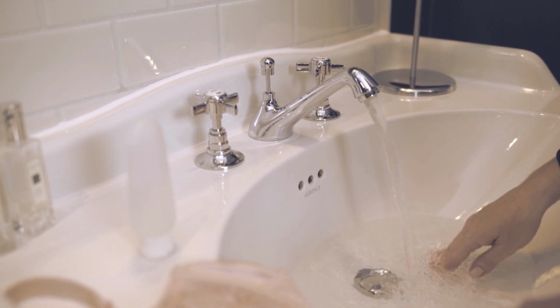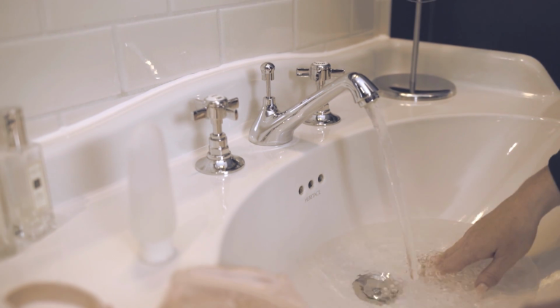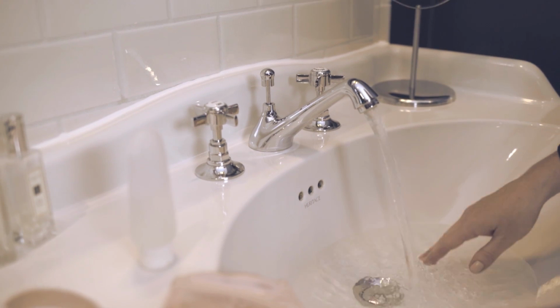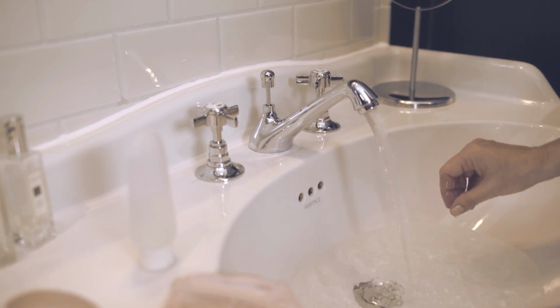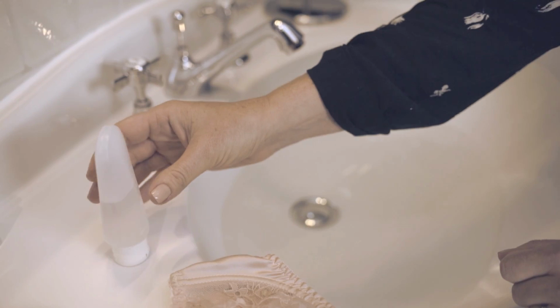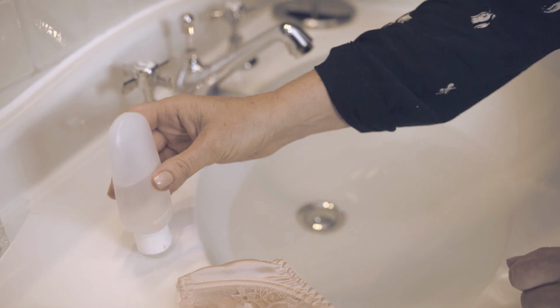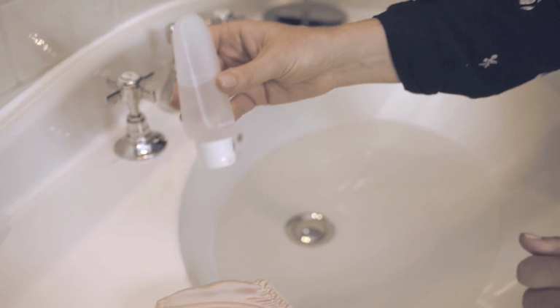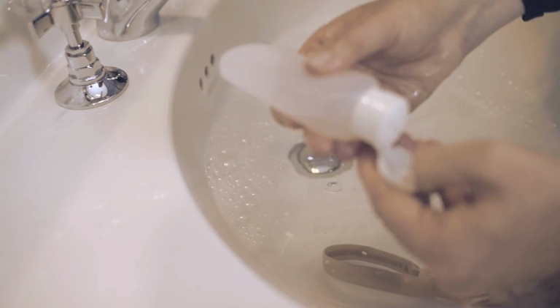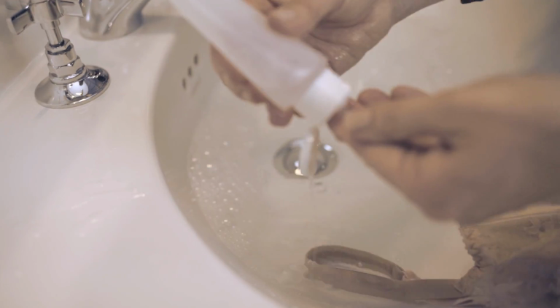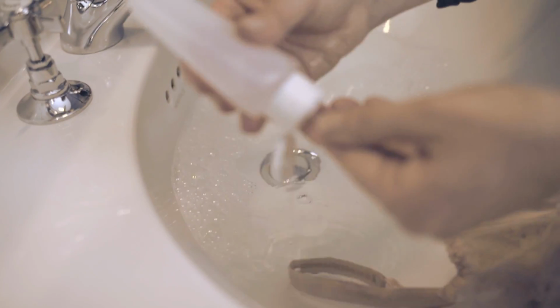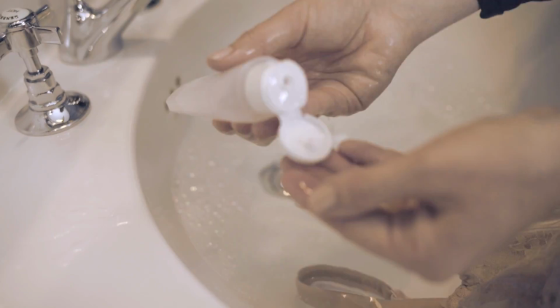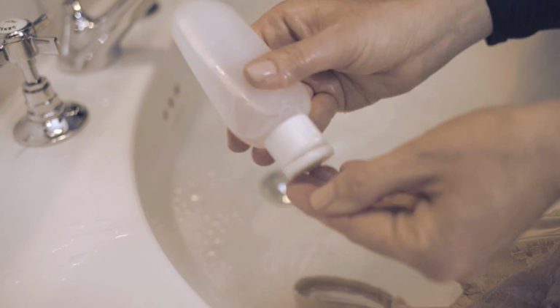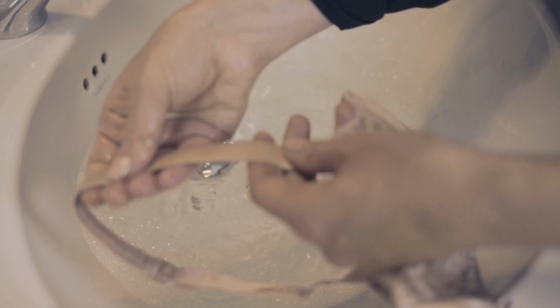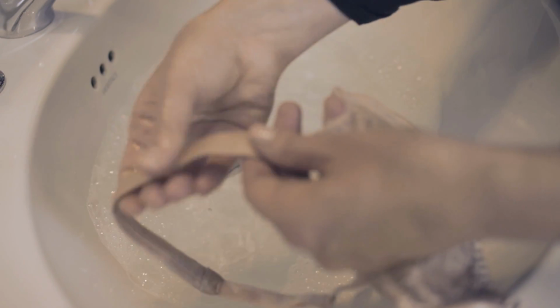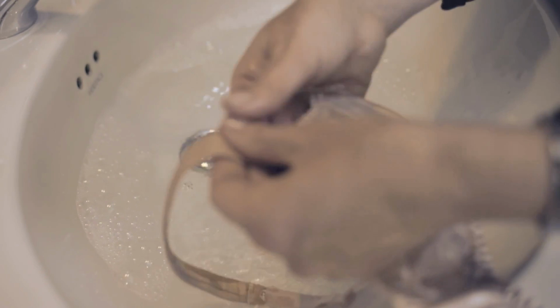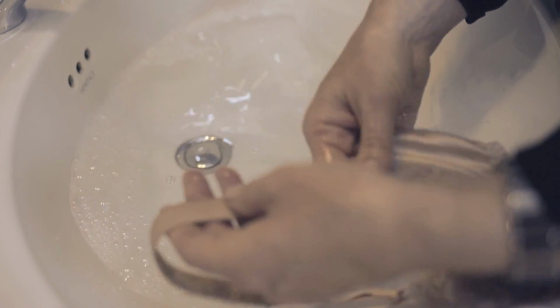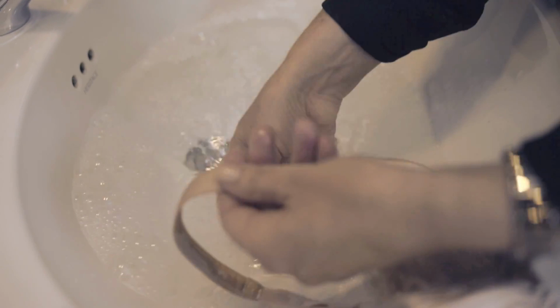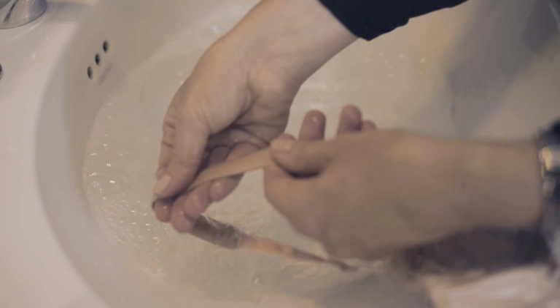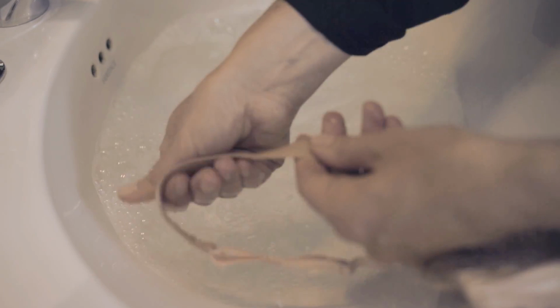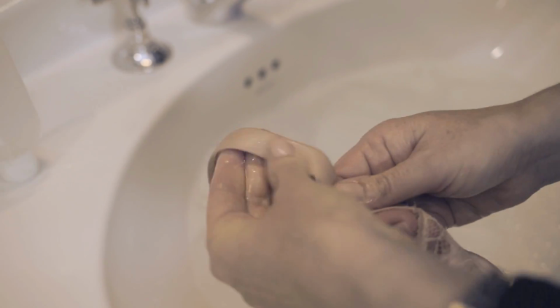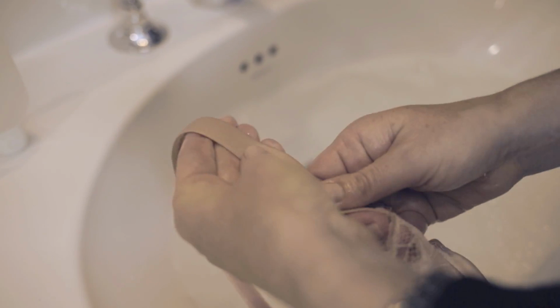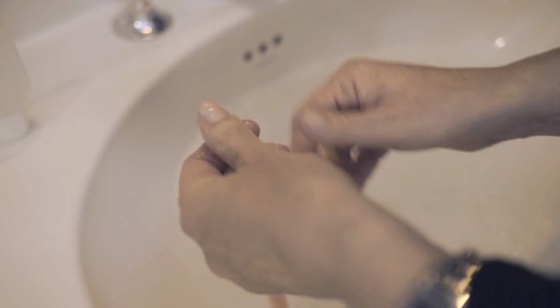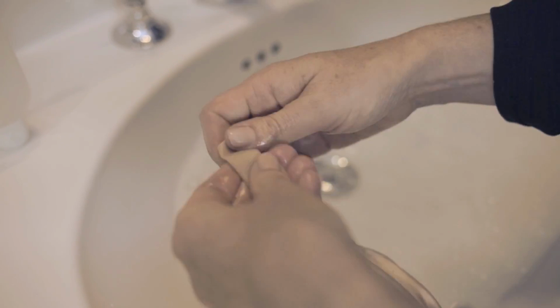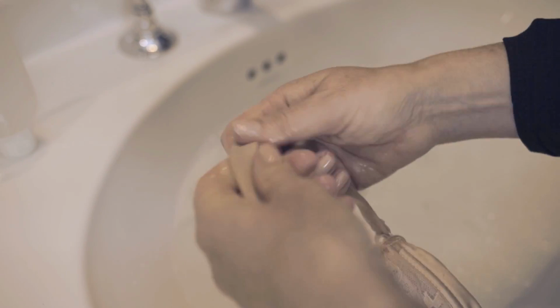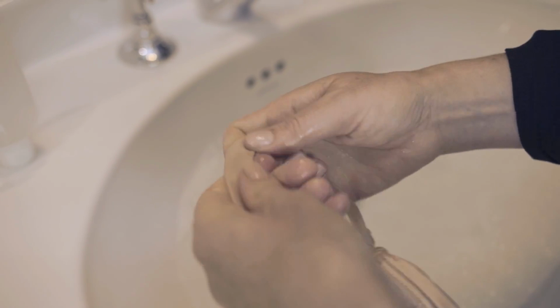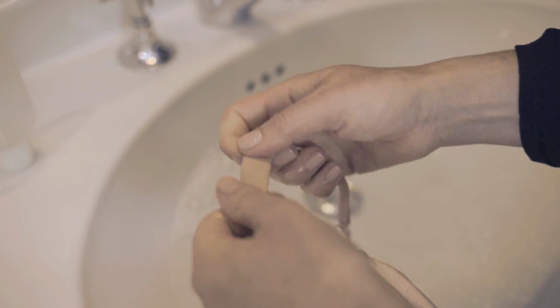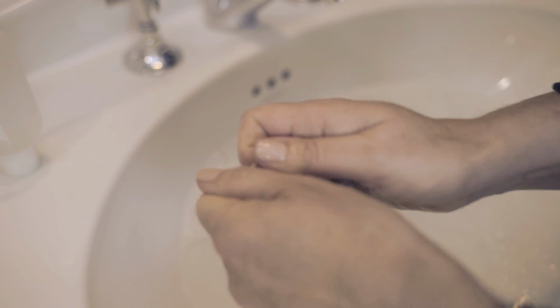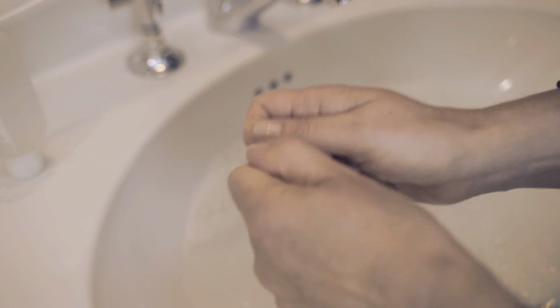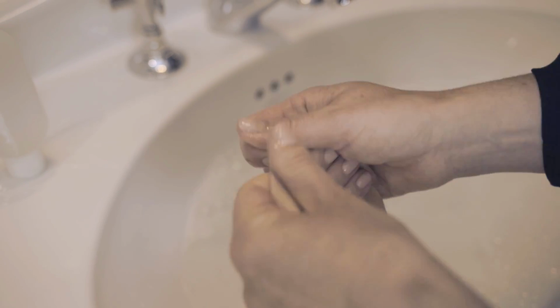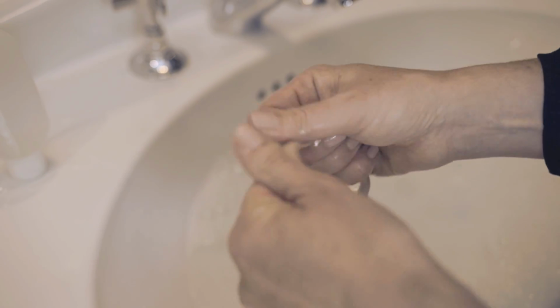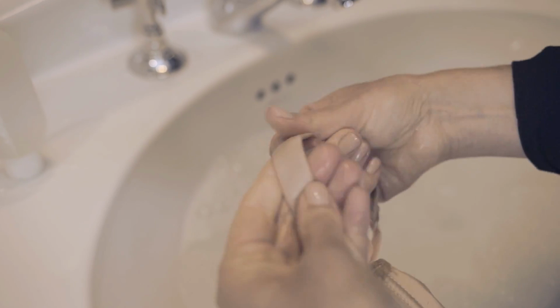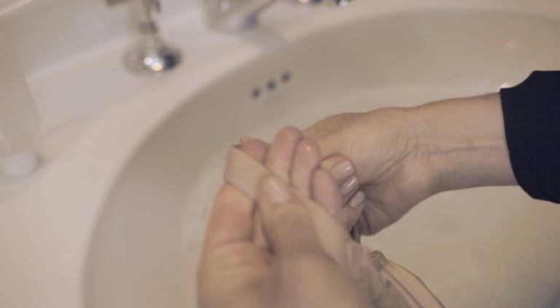You need to pre-treat straps and underarm areas with hand wash detergent before washing. This will ensure your lingerie still looks beautiful over time. On any marks, gently rub the fabric to fabric to remove the stain.